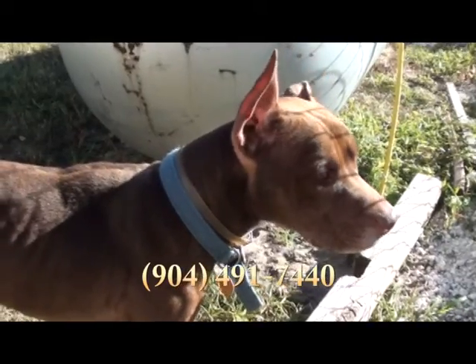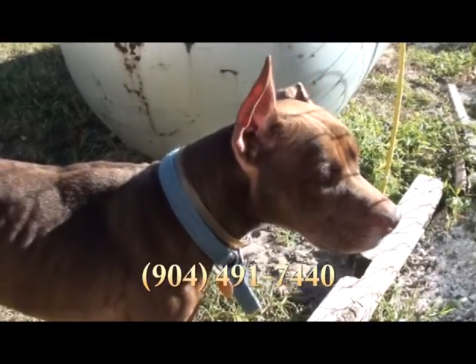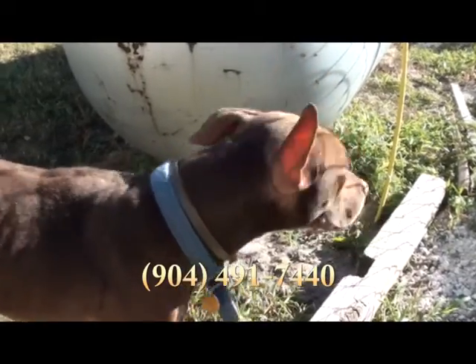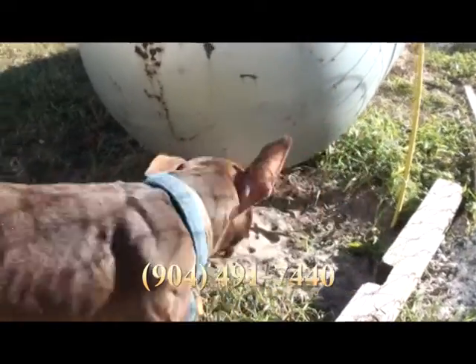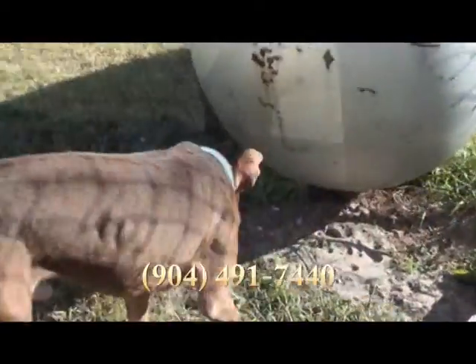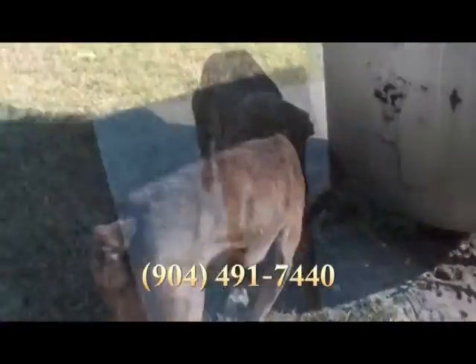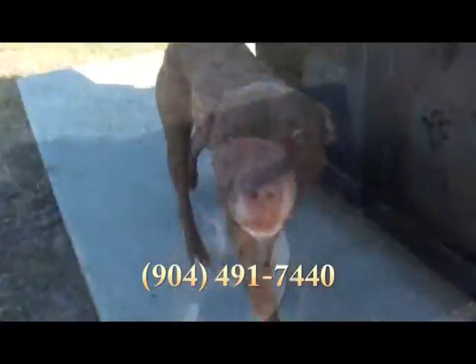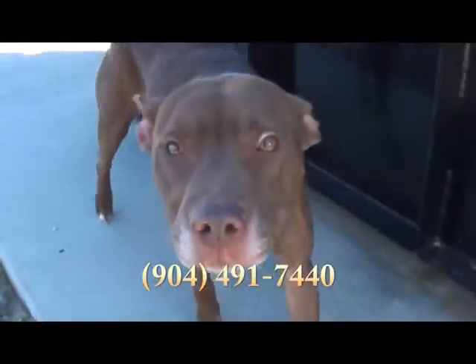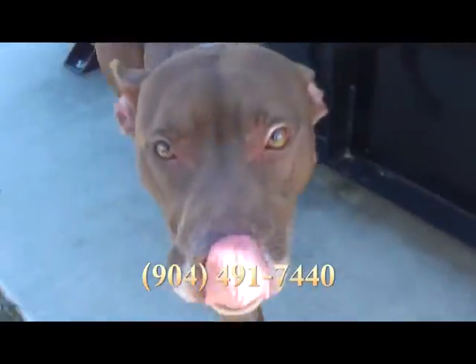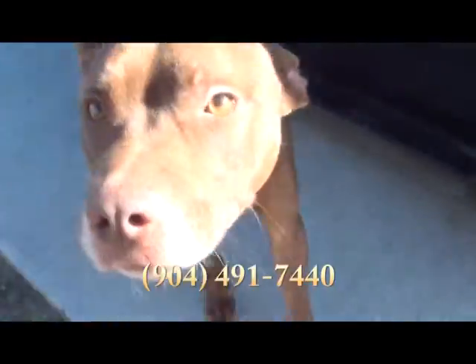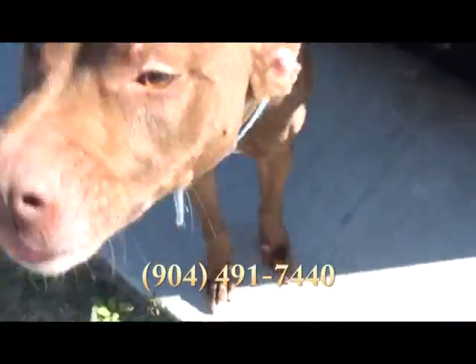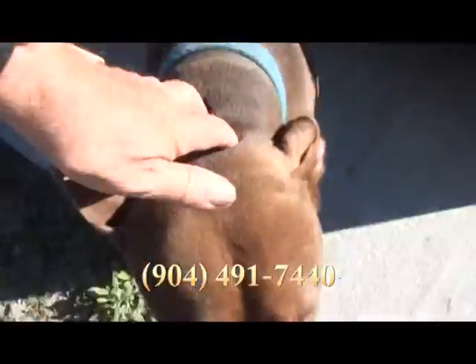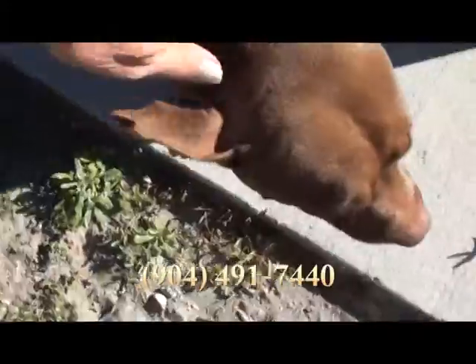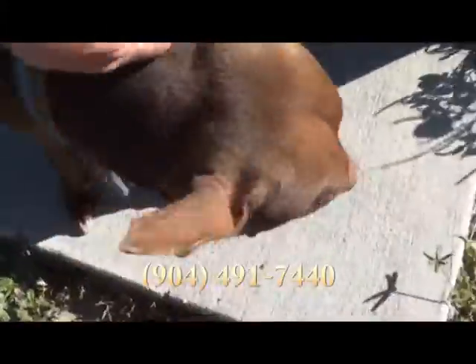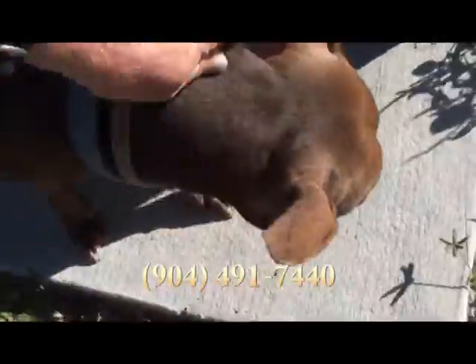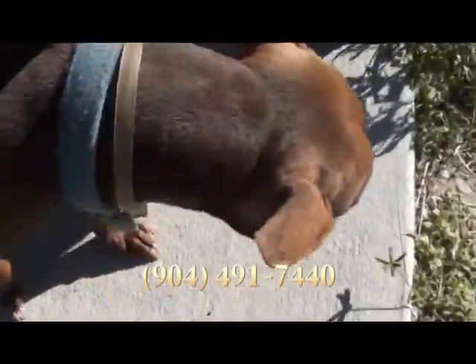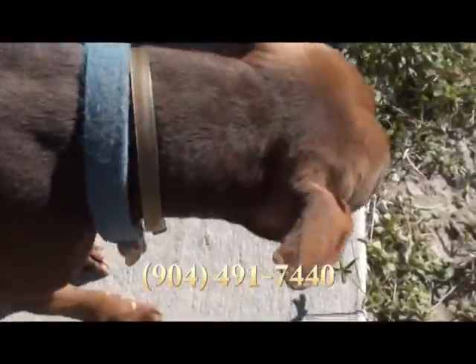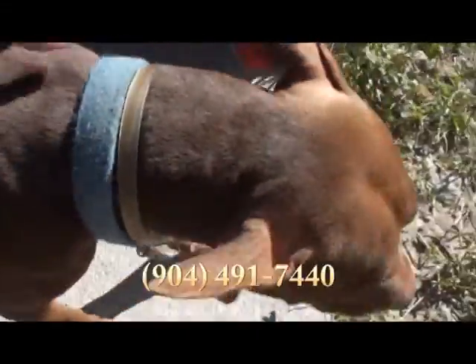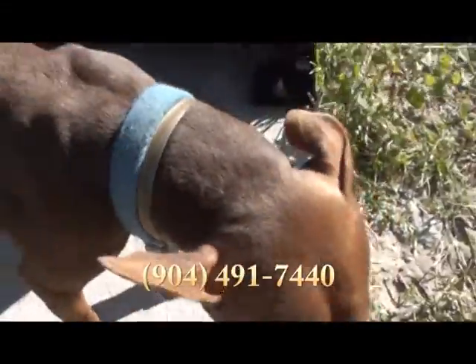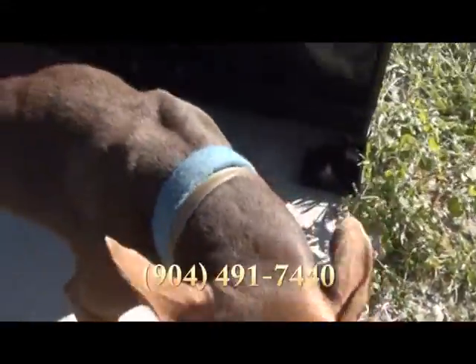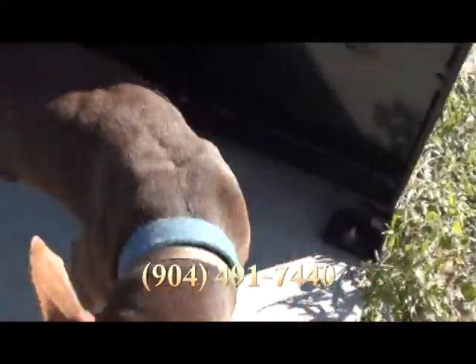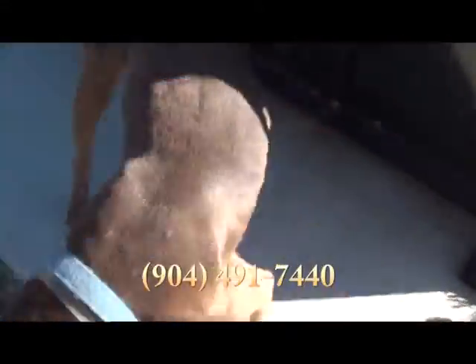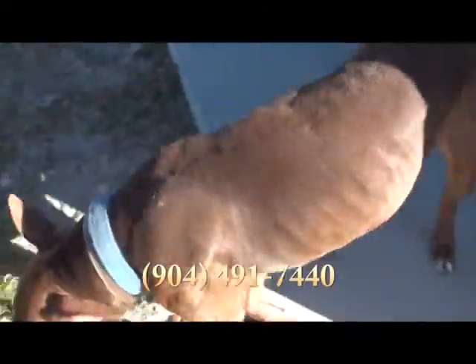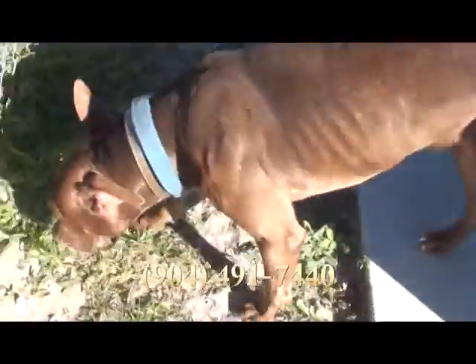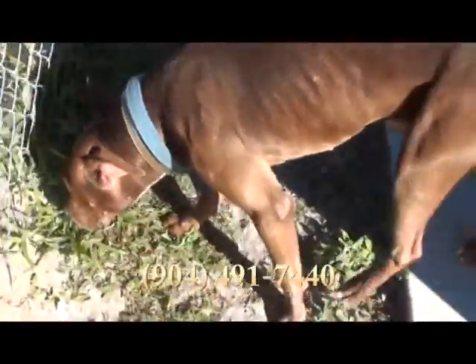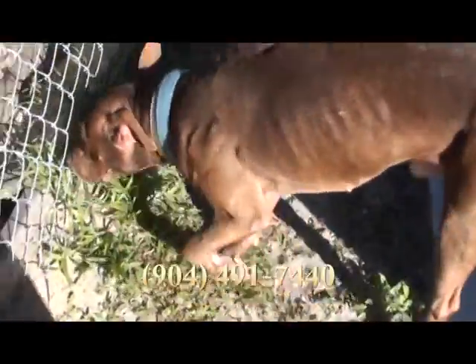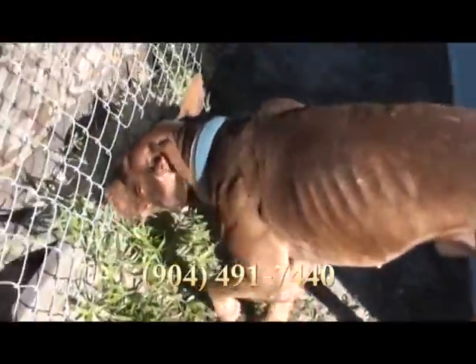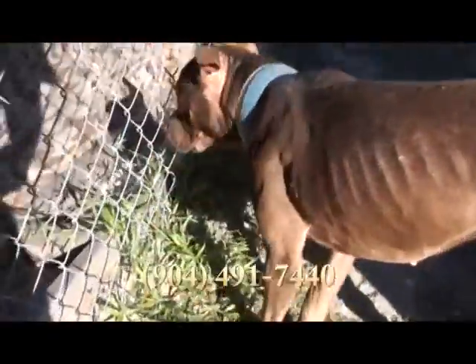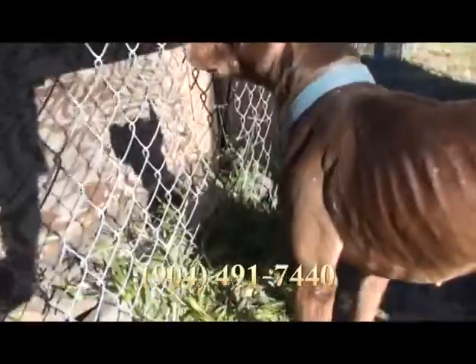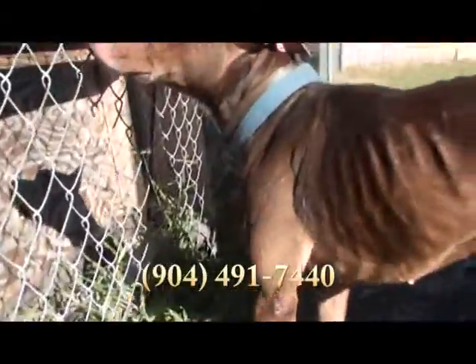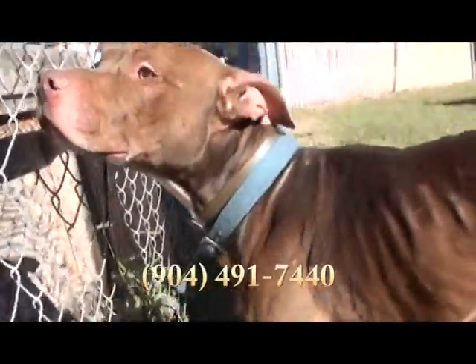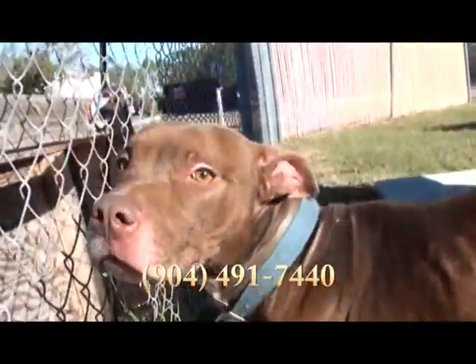Please come see Chevy. He is at Nassau County Animal Services, State Road 200 in Yulee, behind the auto store. Please come see Chevy!